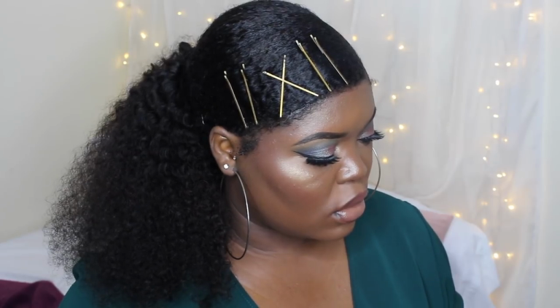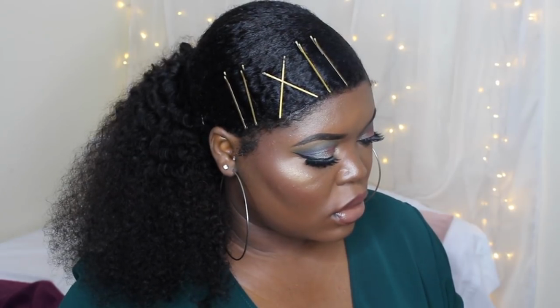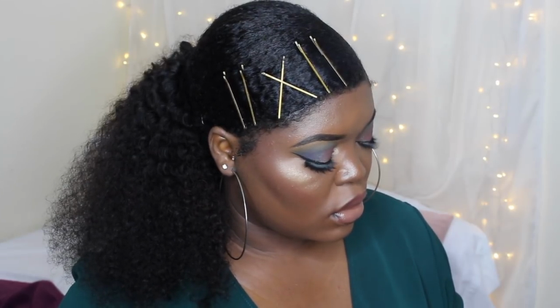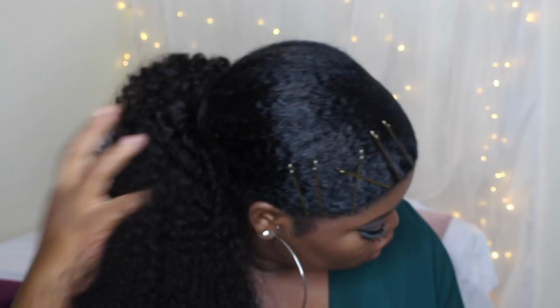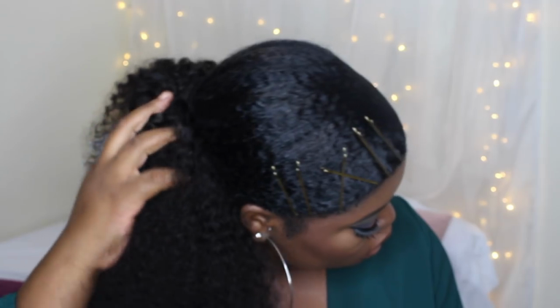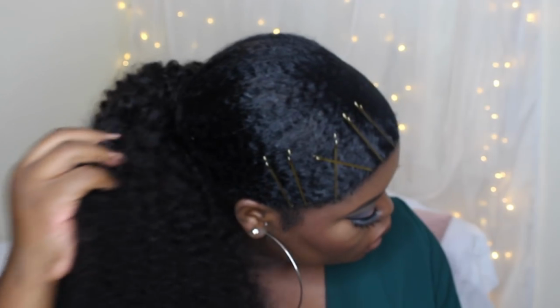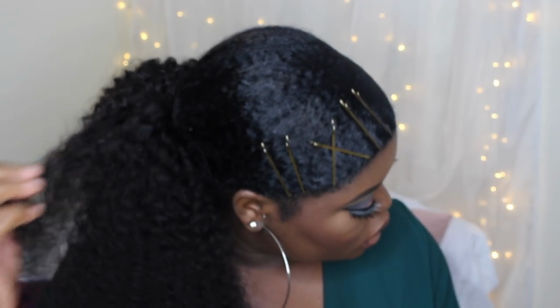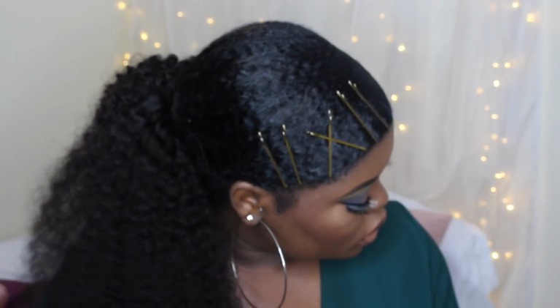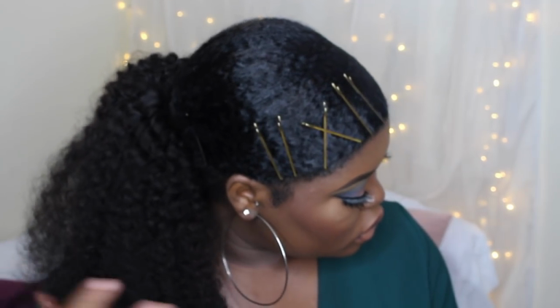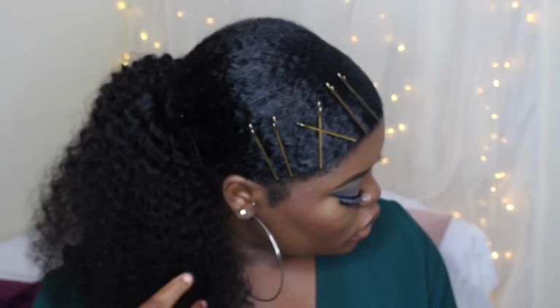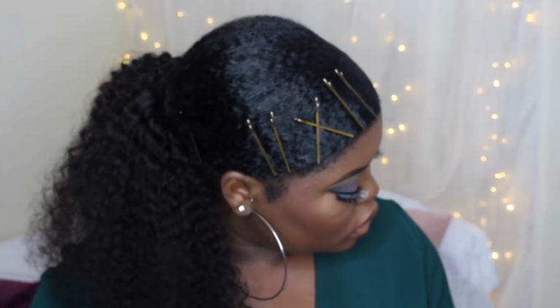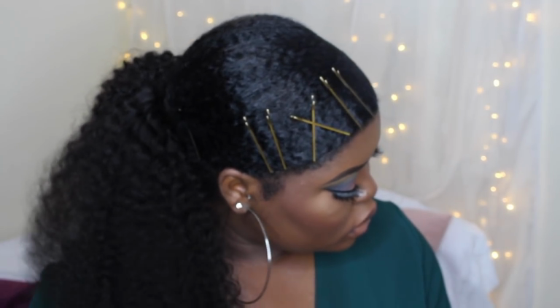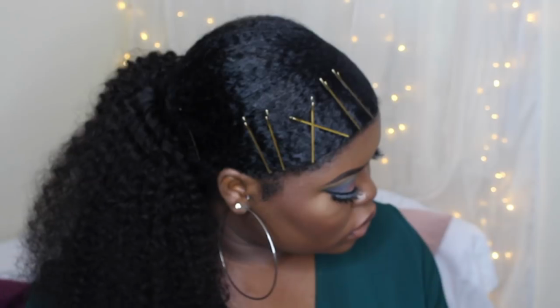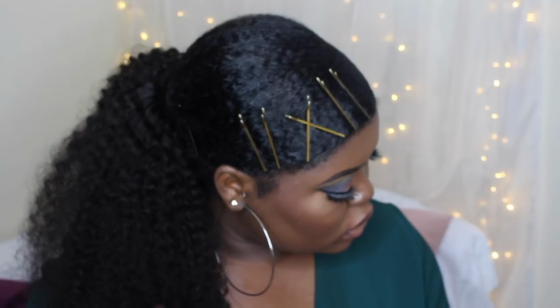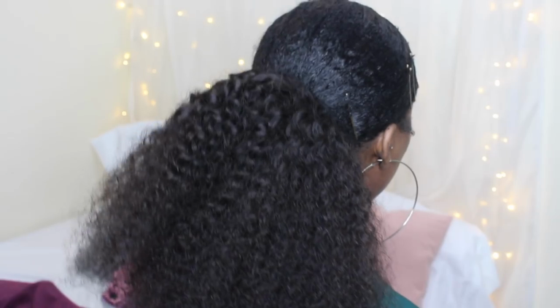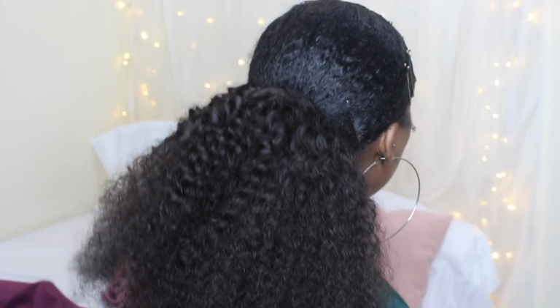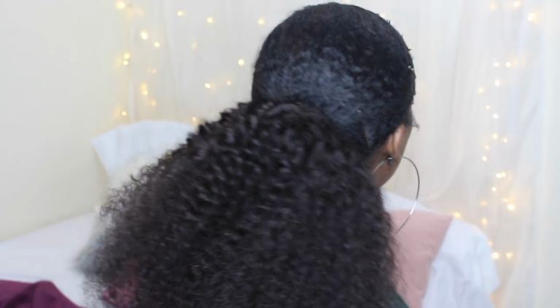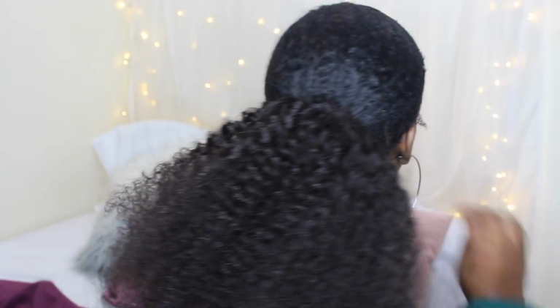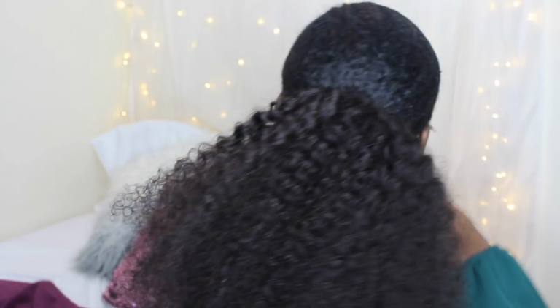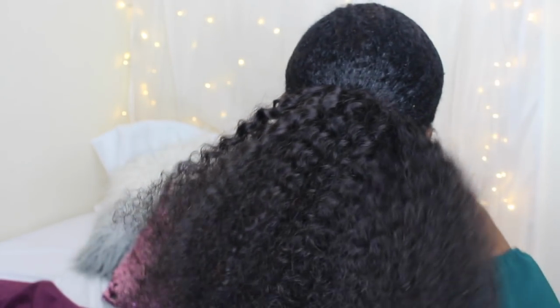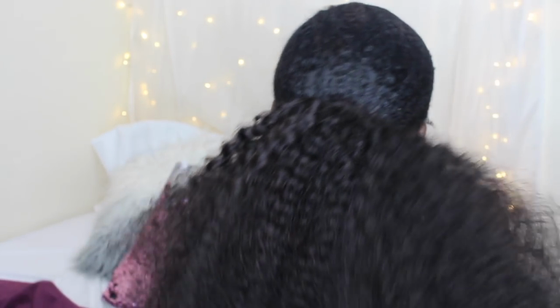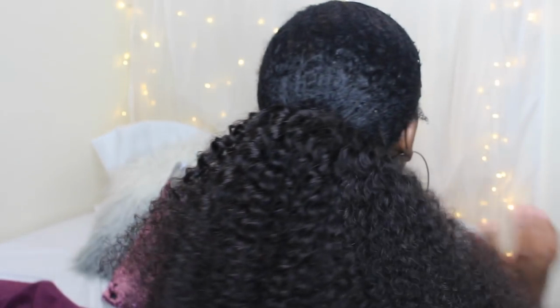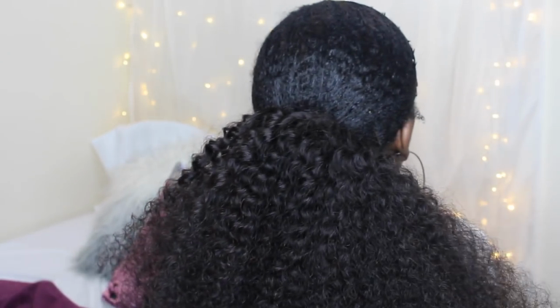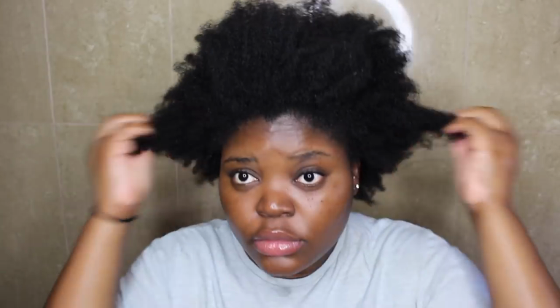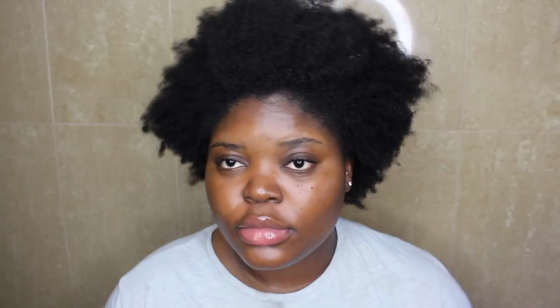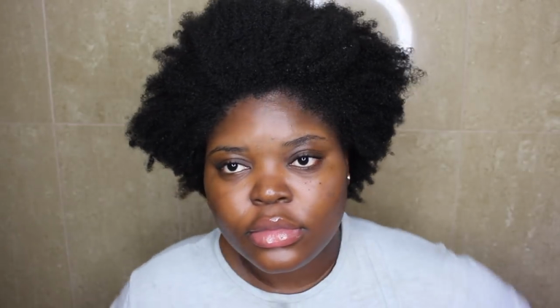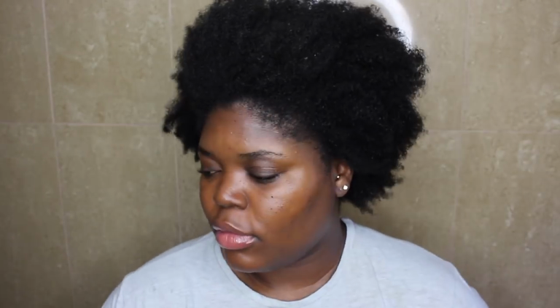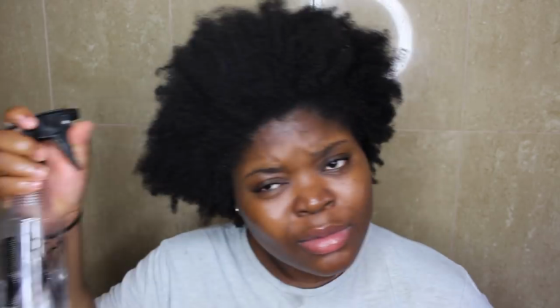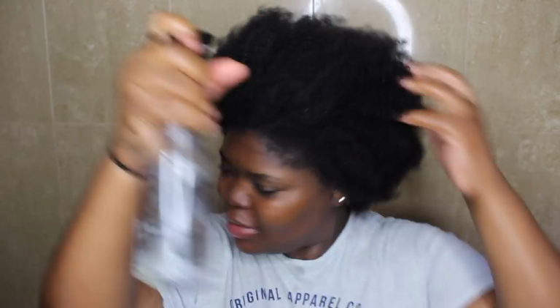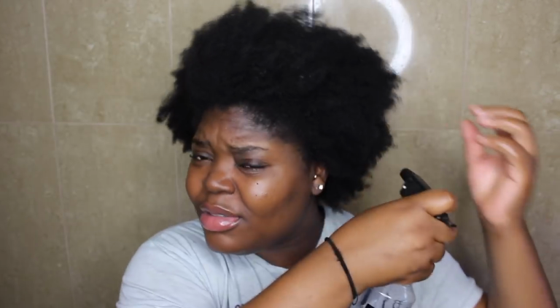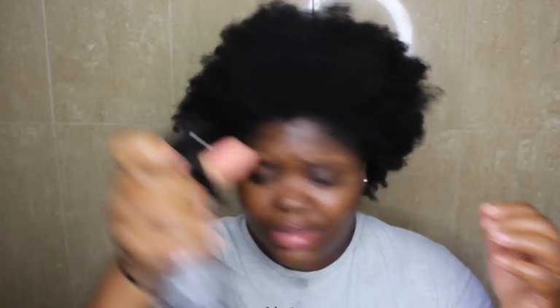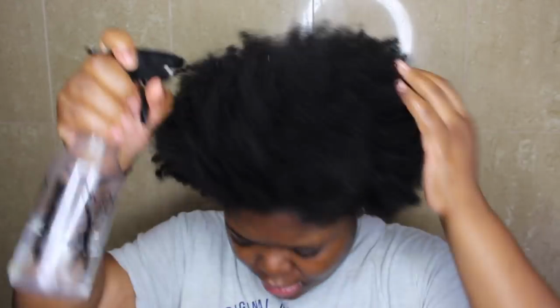Hi guys, welcome back to my channel. So in today's video, I'm going to be showing you guys how I sleek down my thick and kinky type 4 hair. If you'd like to see how I get this look, then definitely keep on watching.